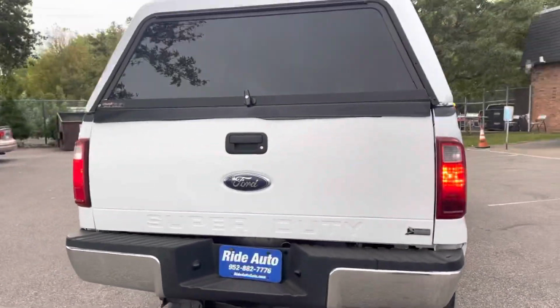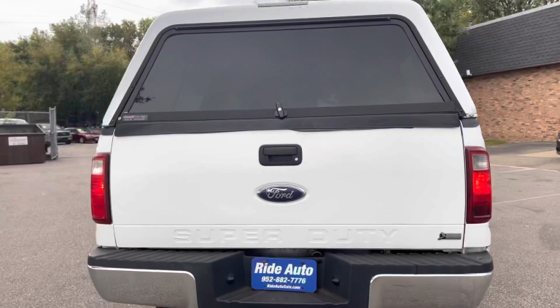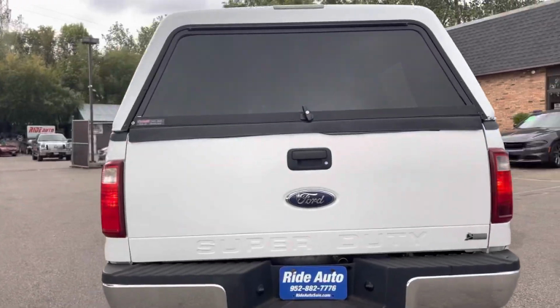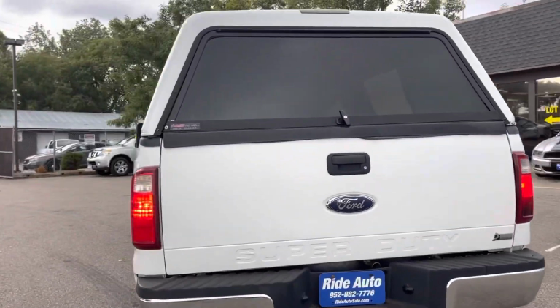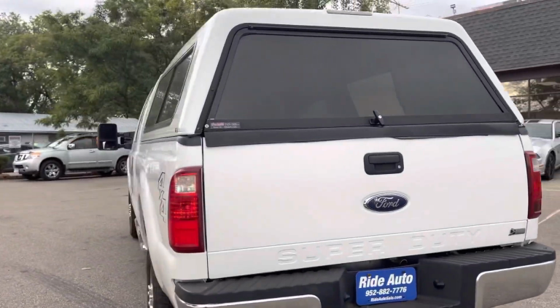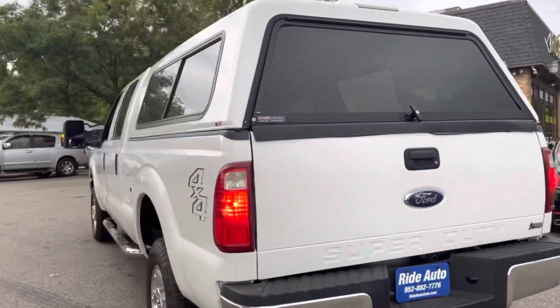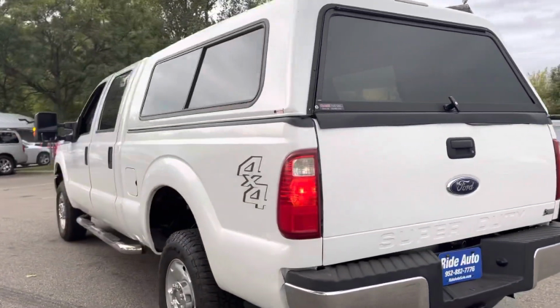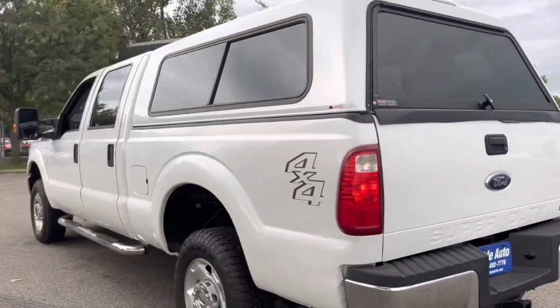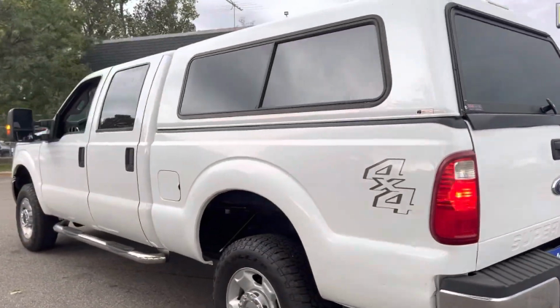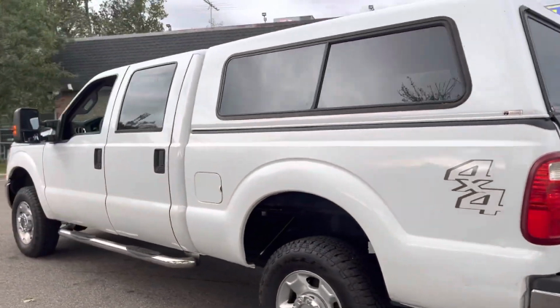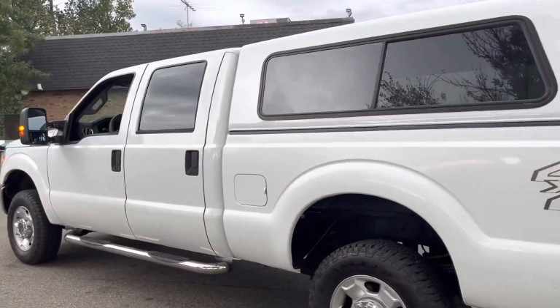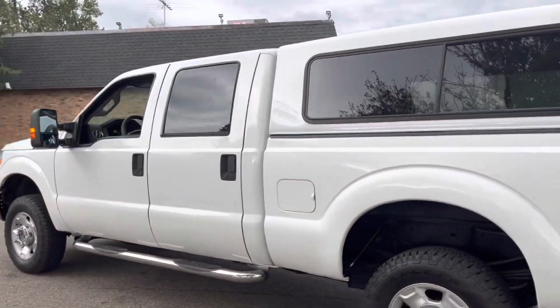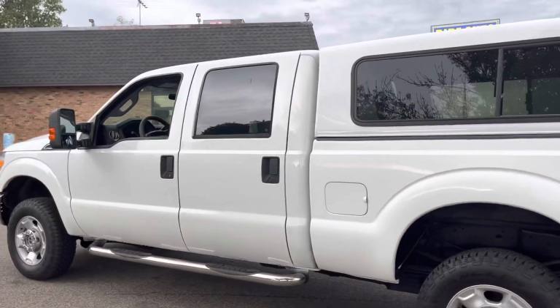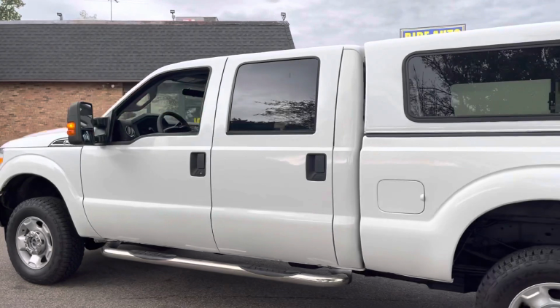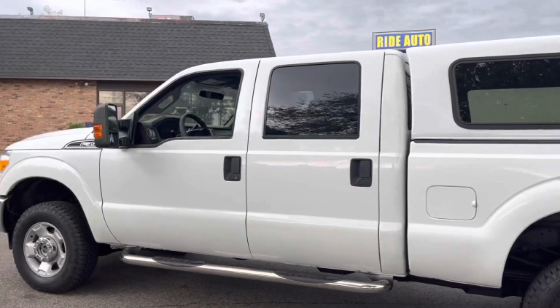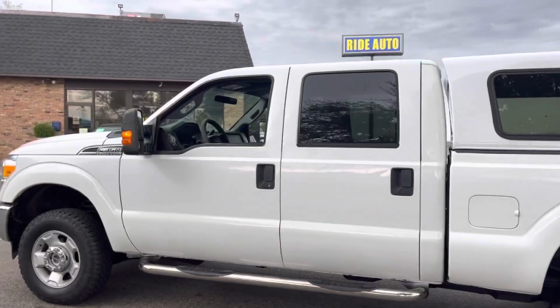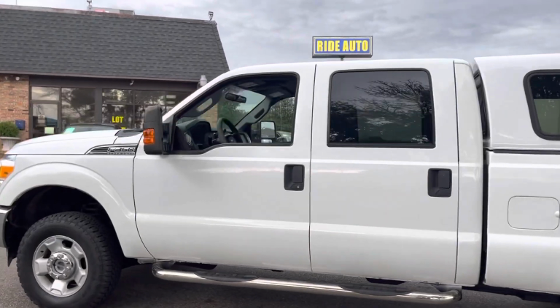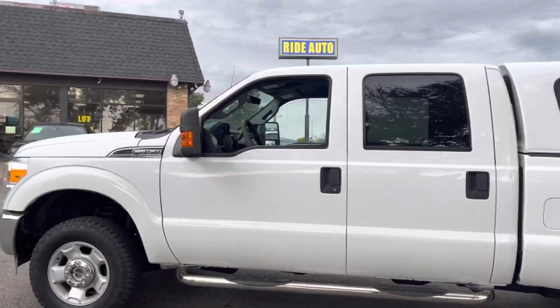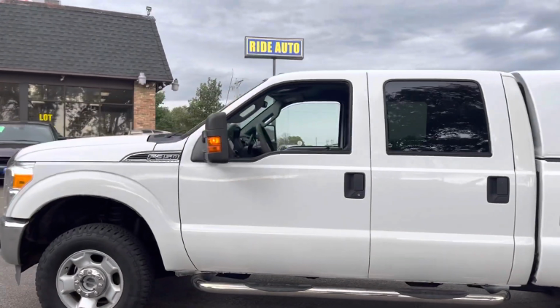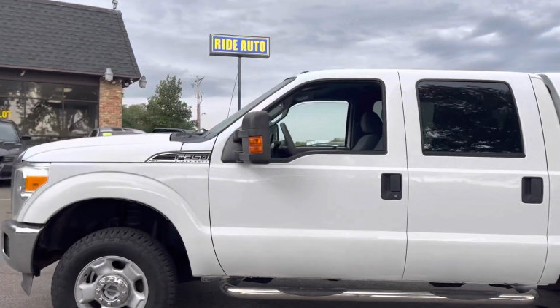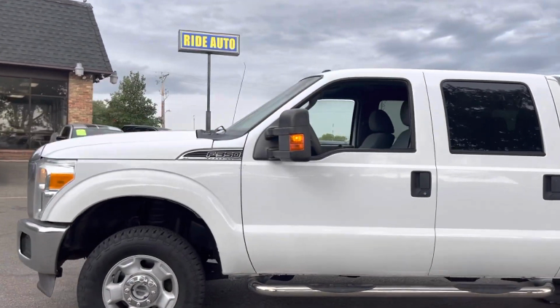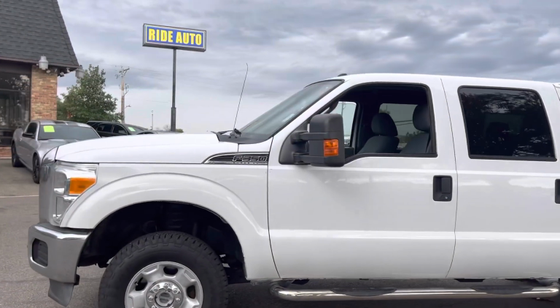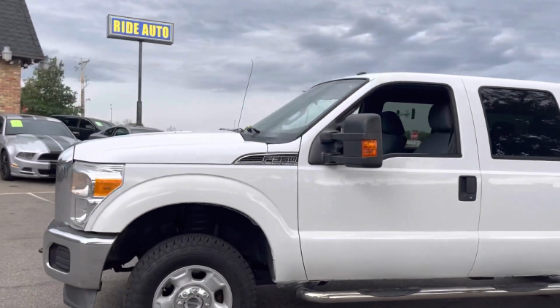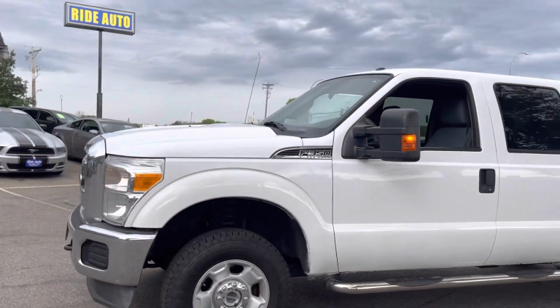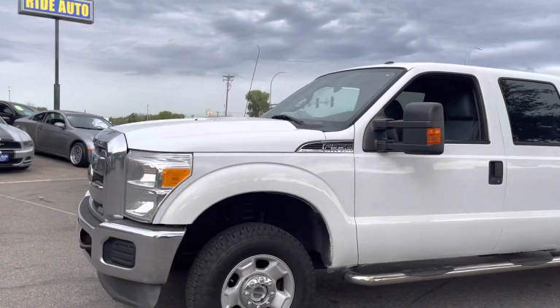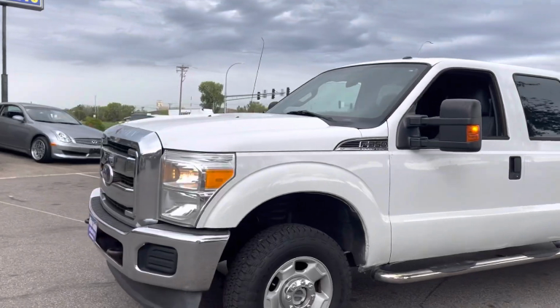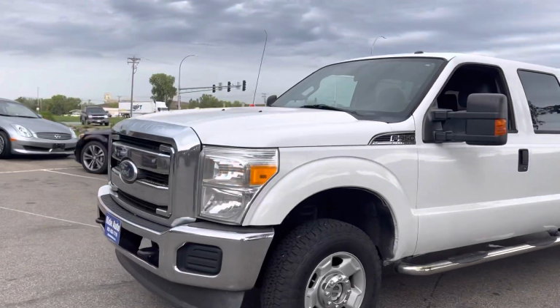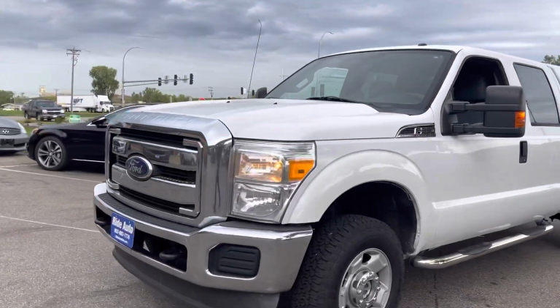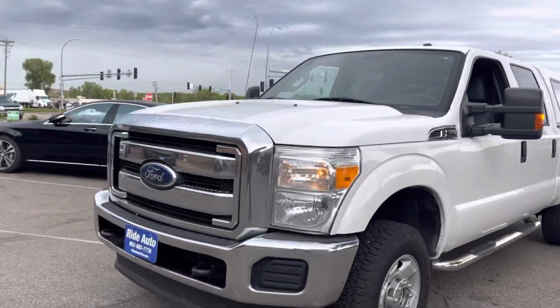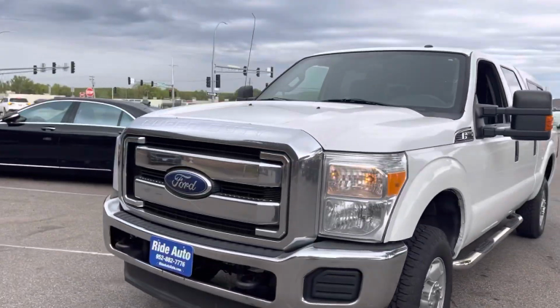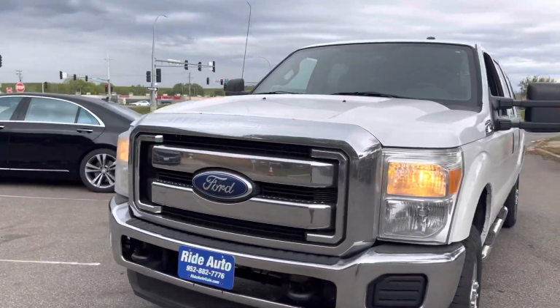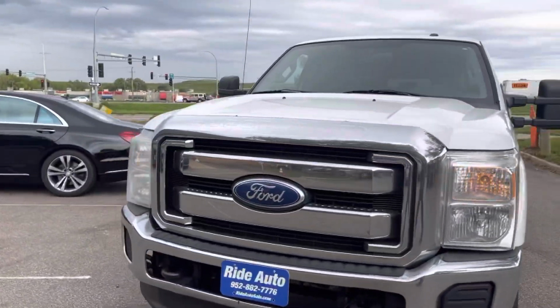This one is fitted with a matching fiberglass topper. As you can see, the body is in beautiful condition. It's got alloy wheels with really nice tires, chrome running boards, telescopic towing mirrors with built-in signal, tow hooks, and an engine block heater.